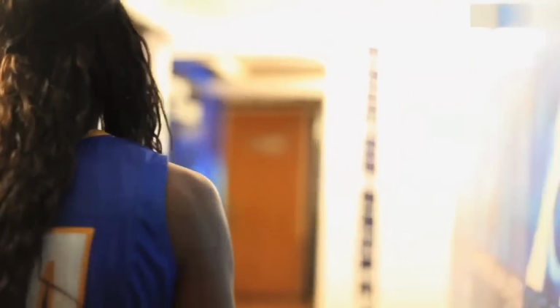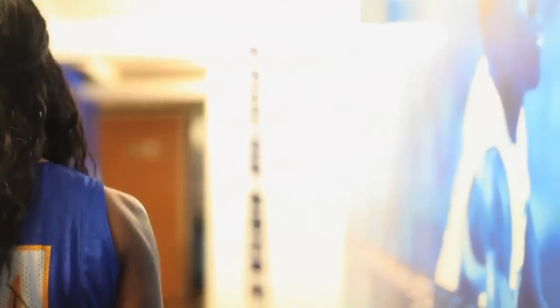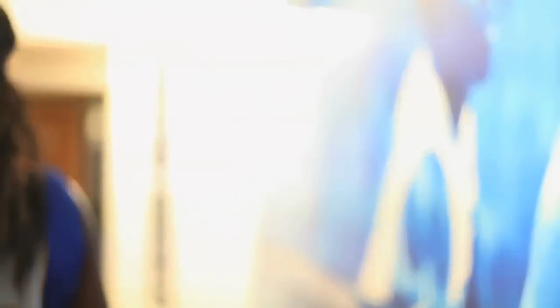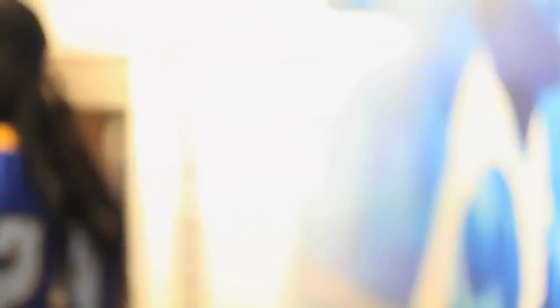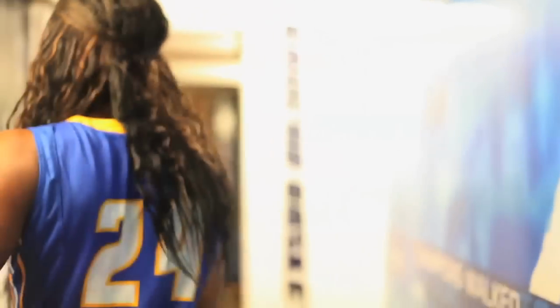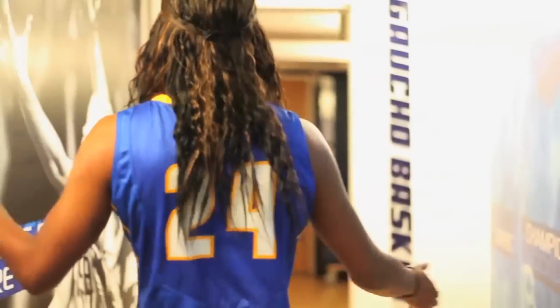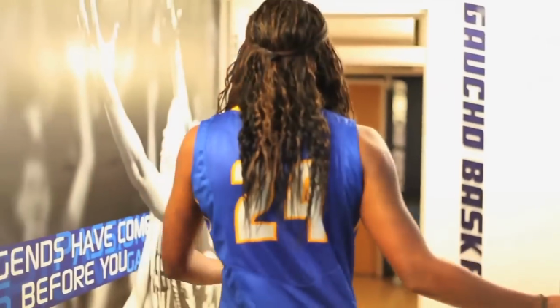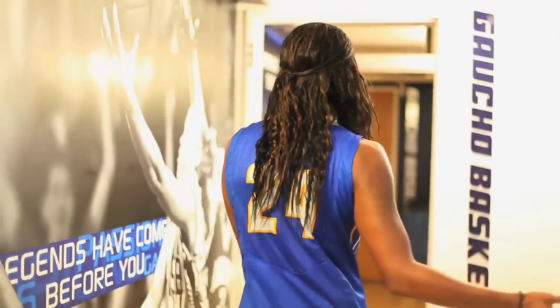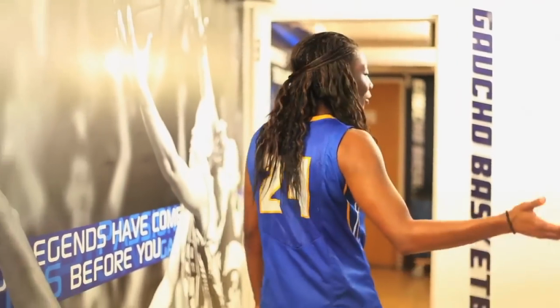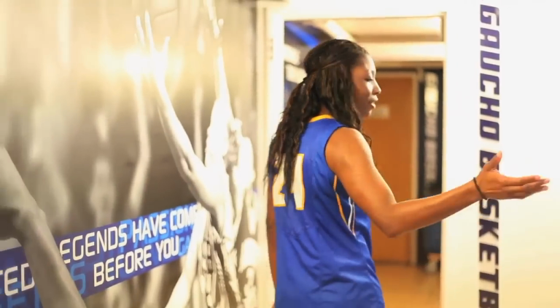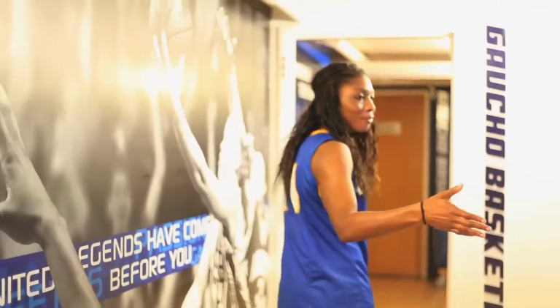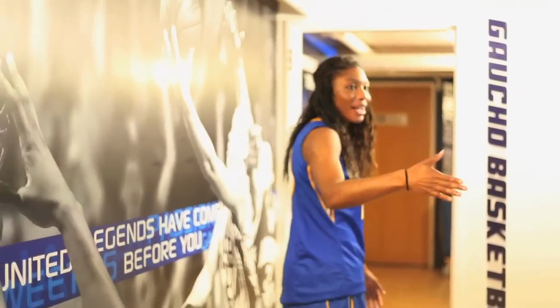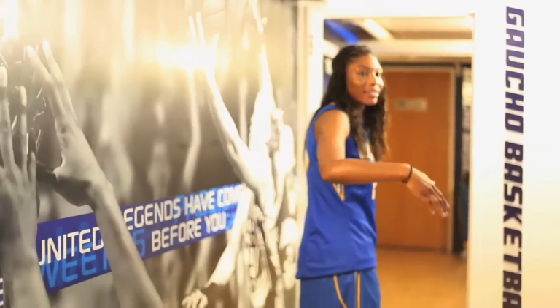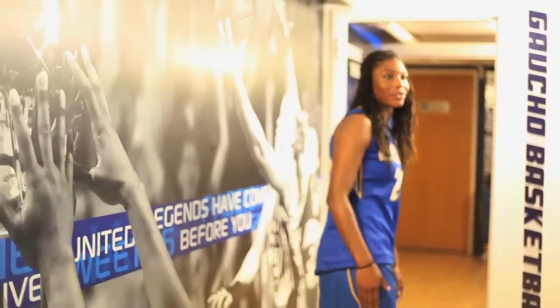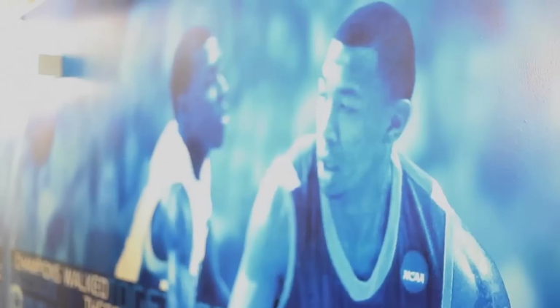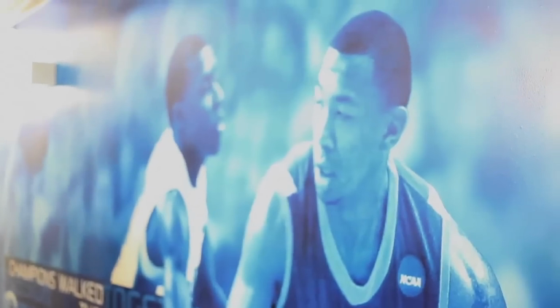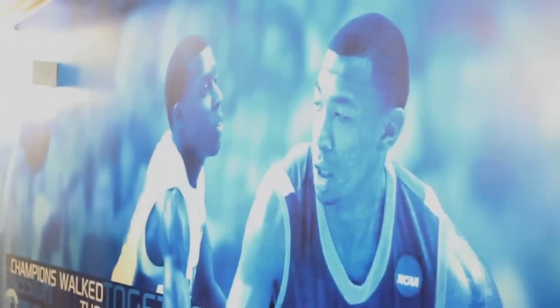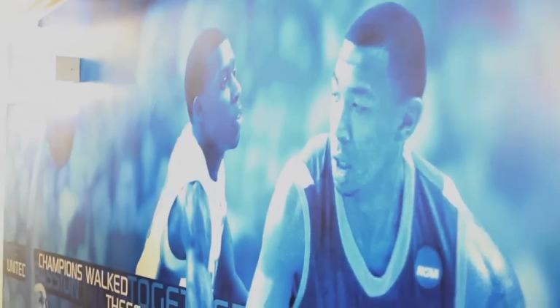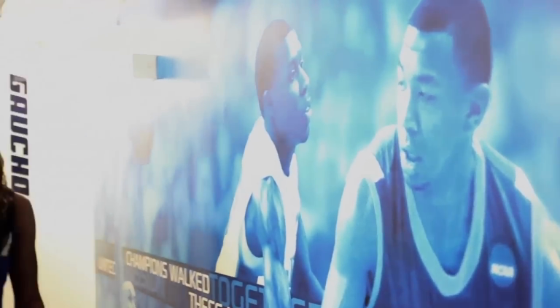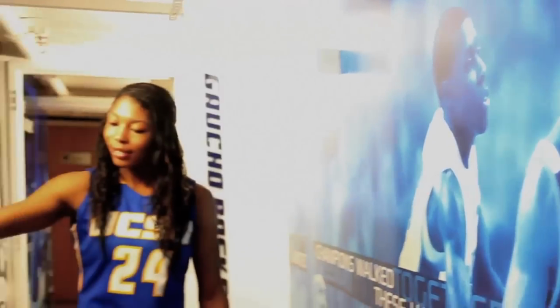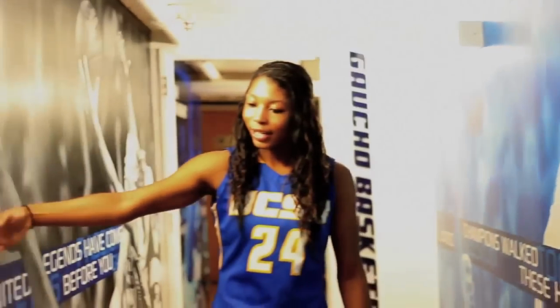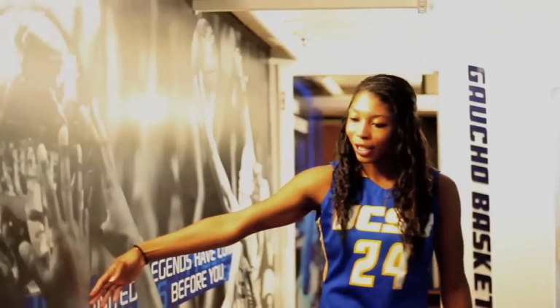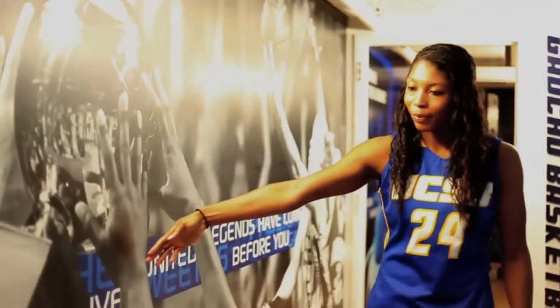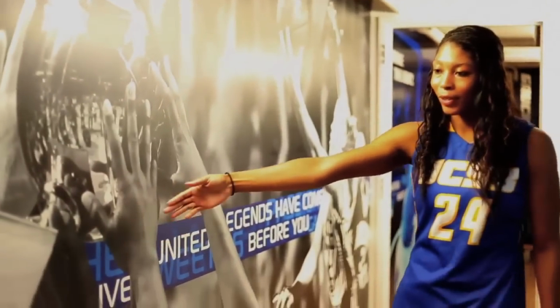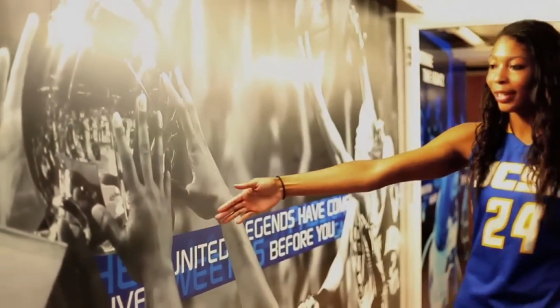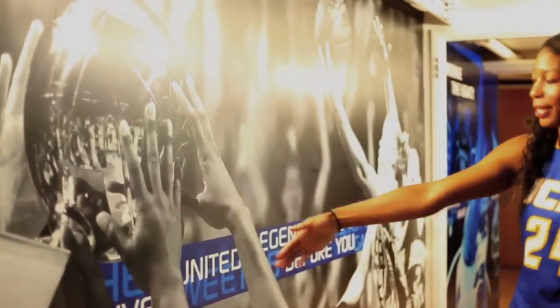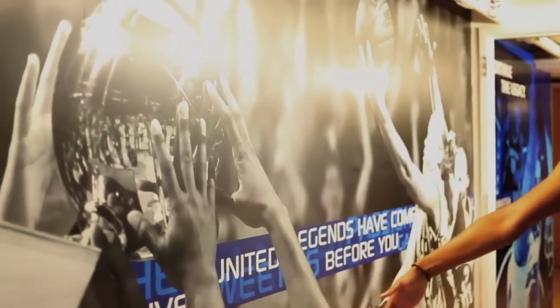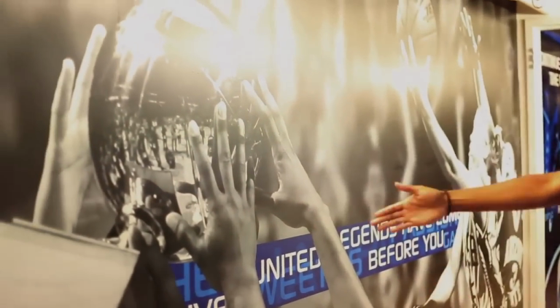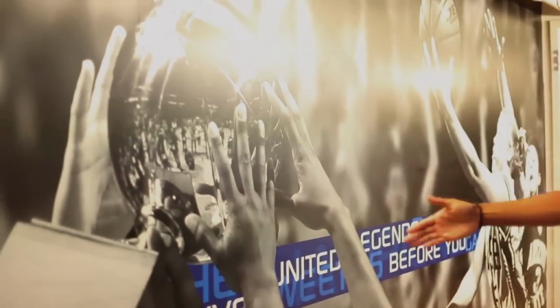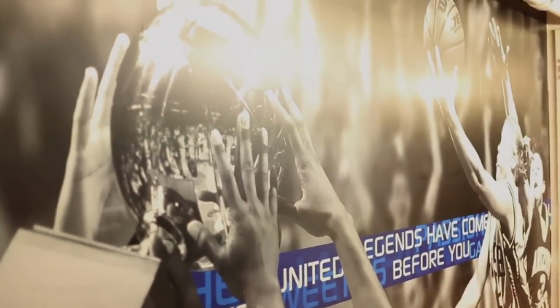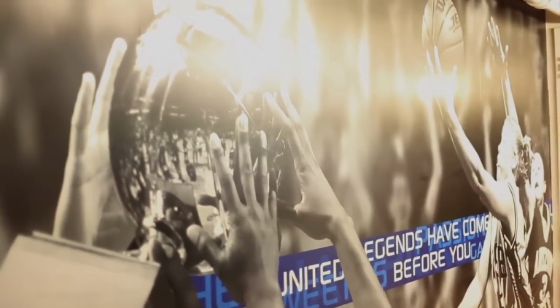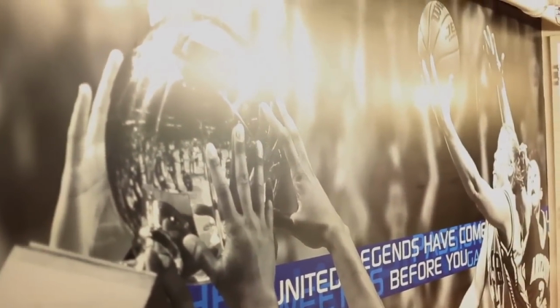So this is the hallway with a bunch of murals of past players. I love this personally. This is from last year when we won the Big West Conference Tournament.